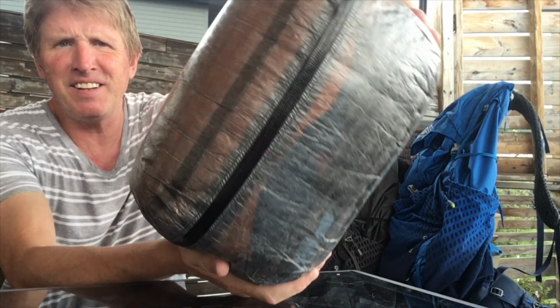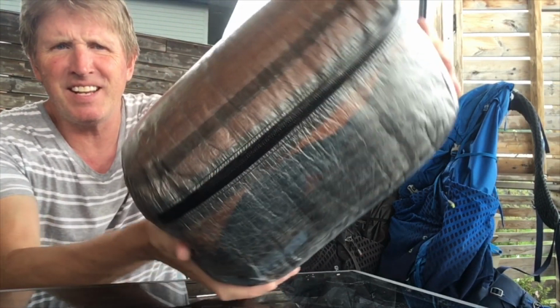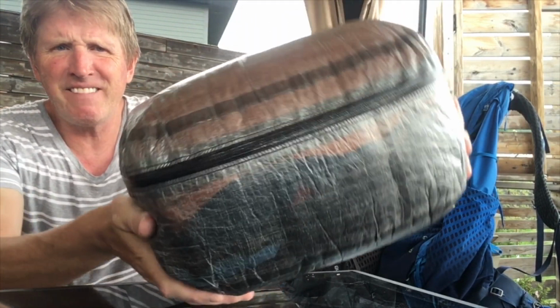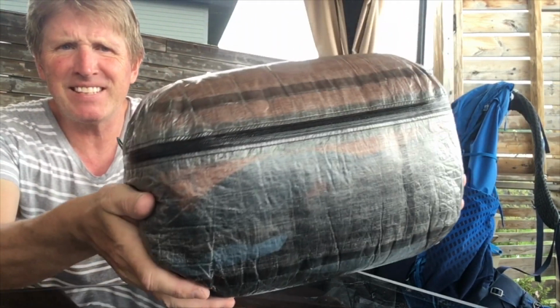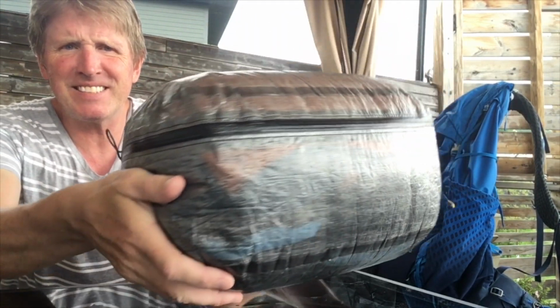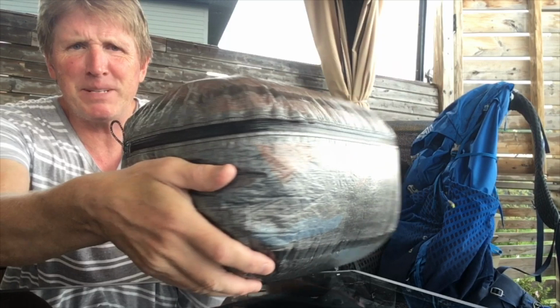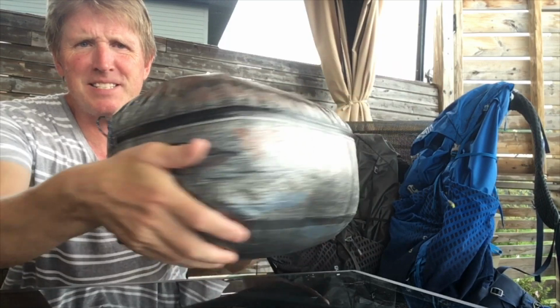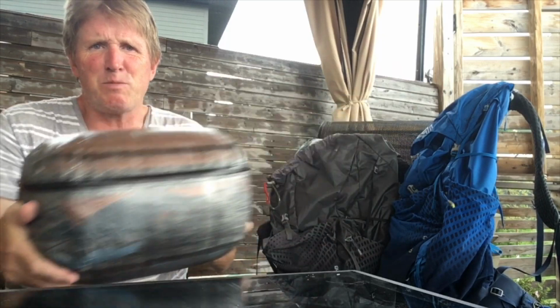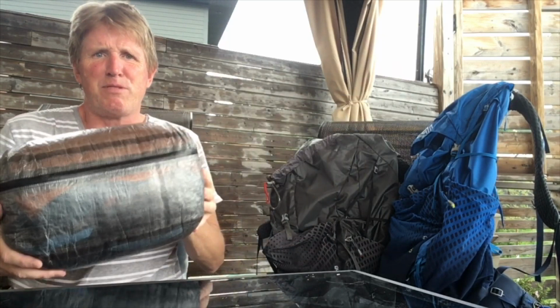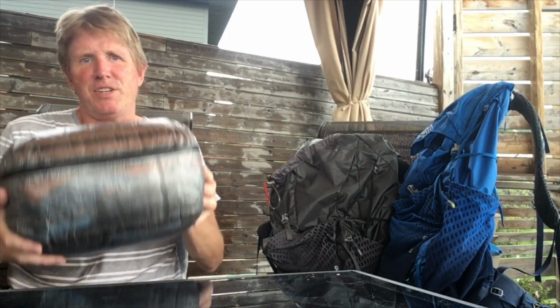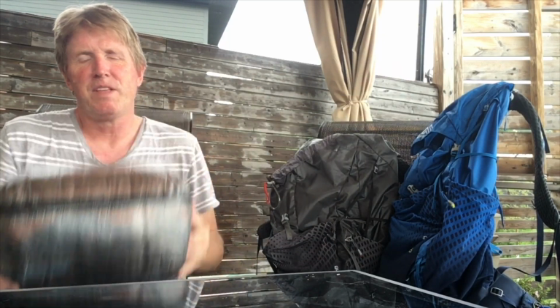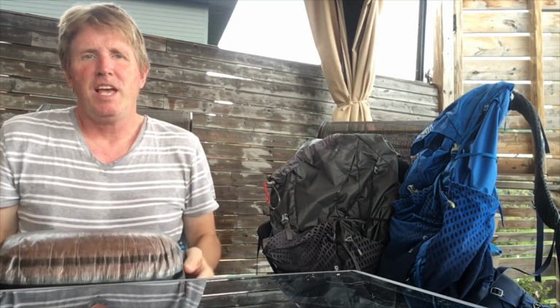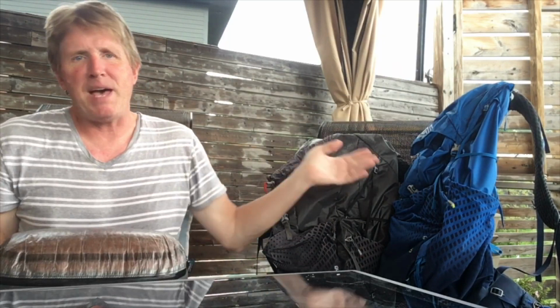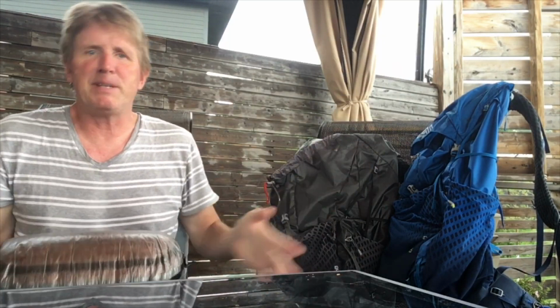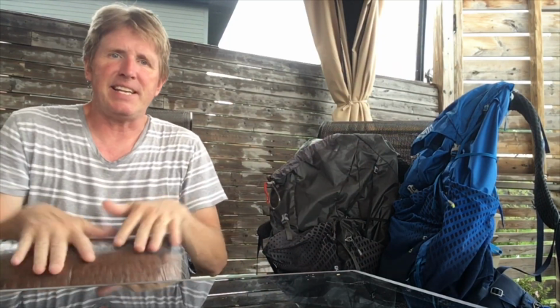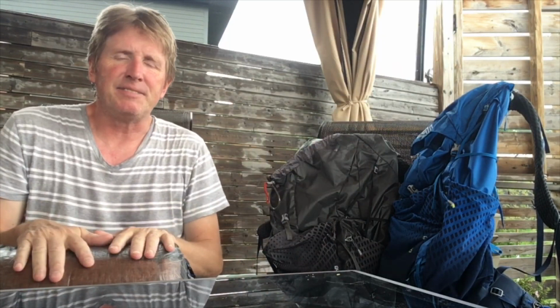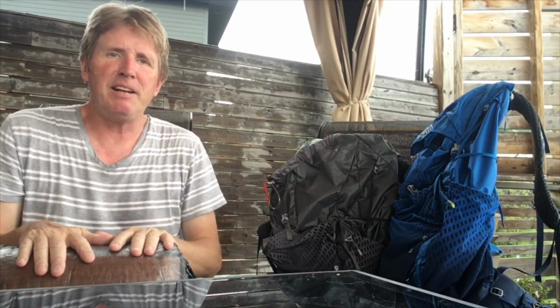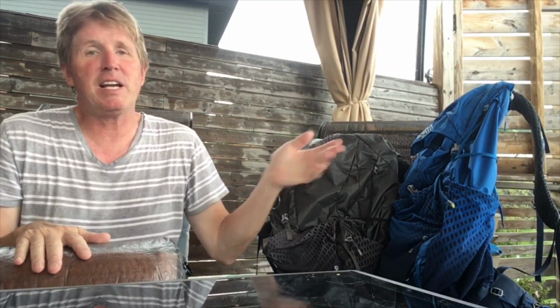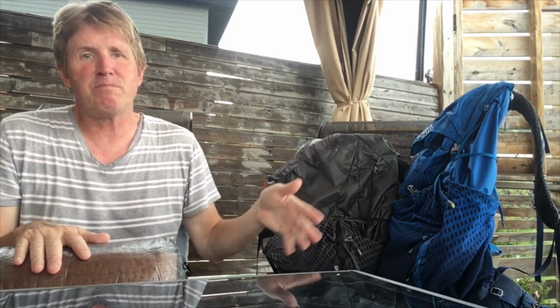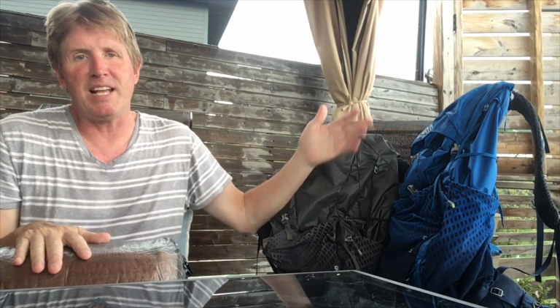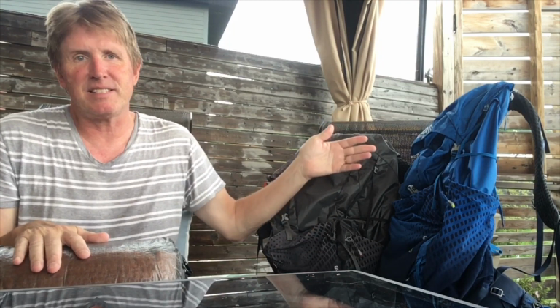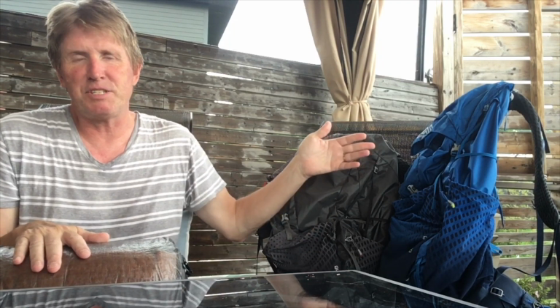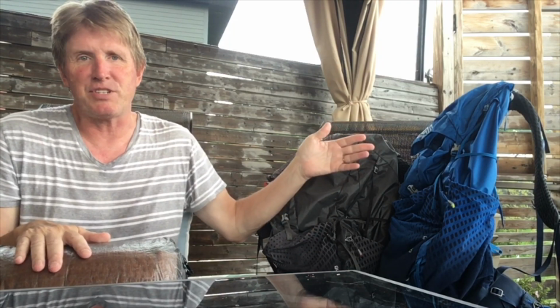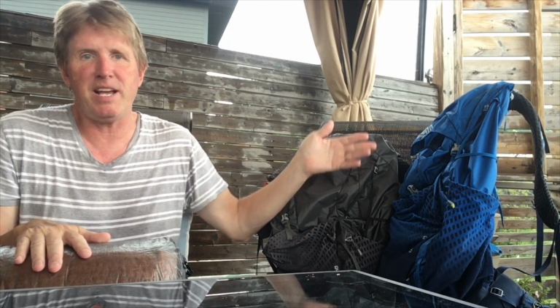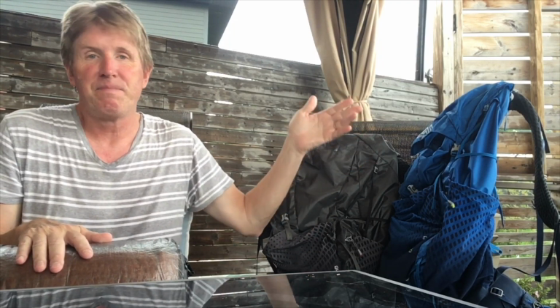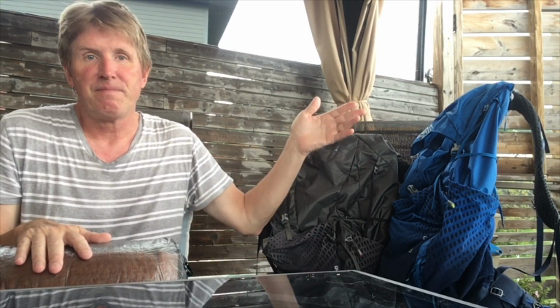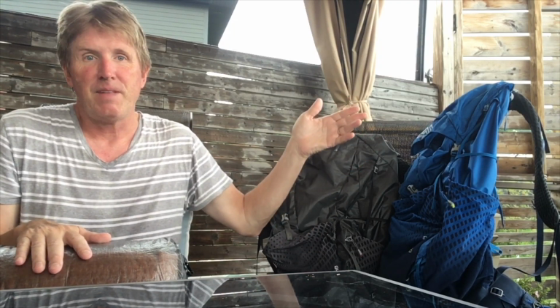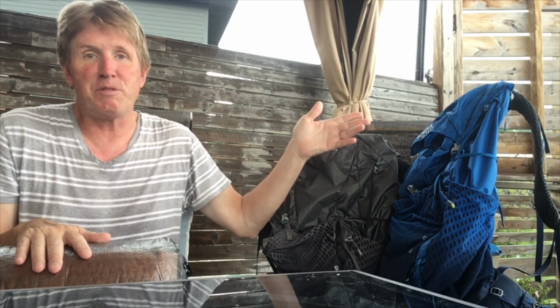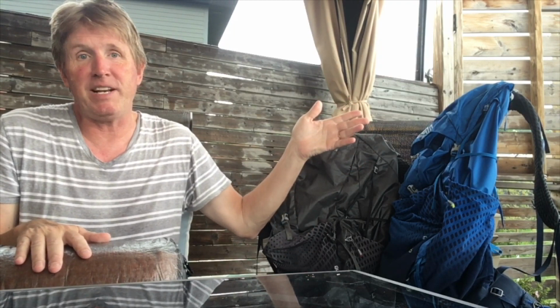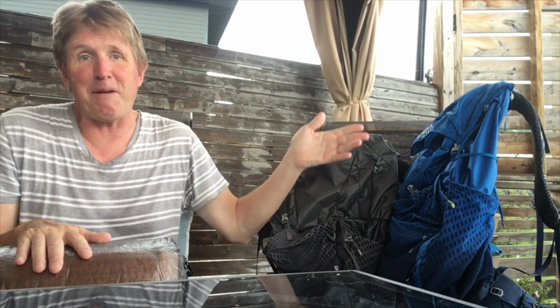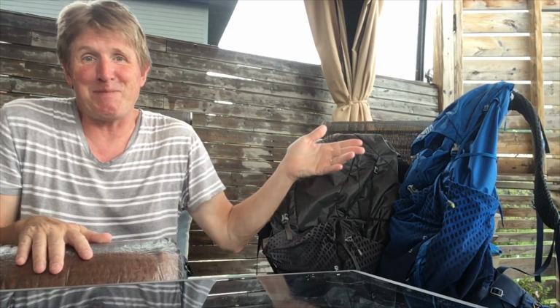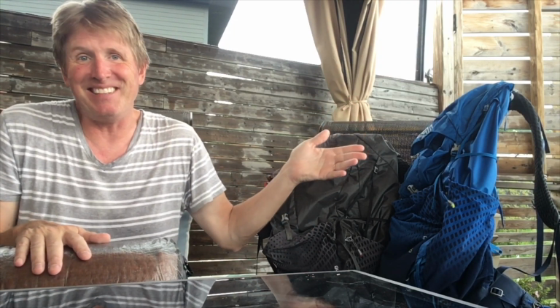These pods are waterproof-ish, and with the pack bag it's protected again, and then the rain cover is the last-ditch protection. After two weeks of rain everything's going to be wet anyway, but that's layered protection for you.